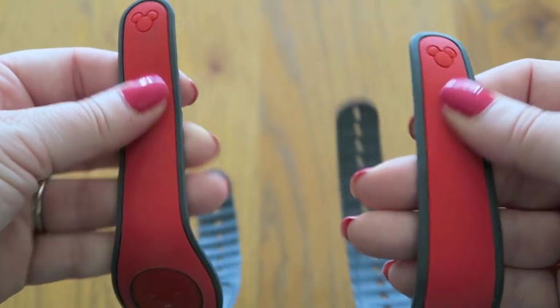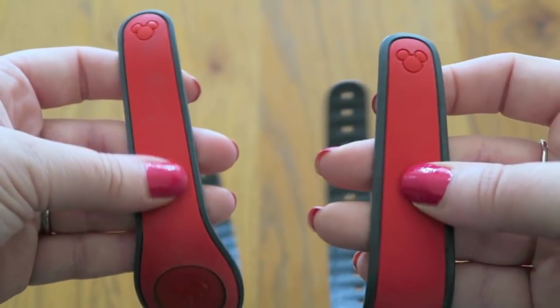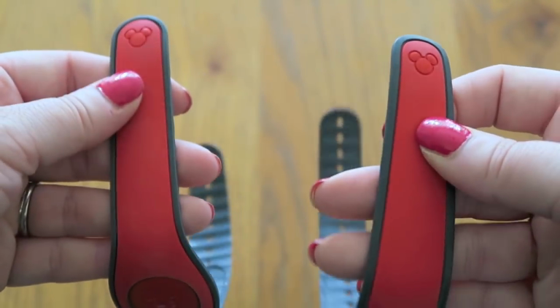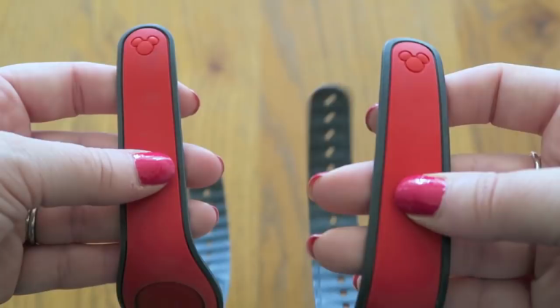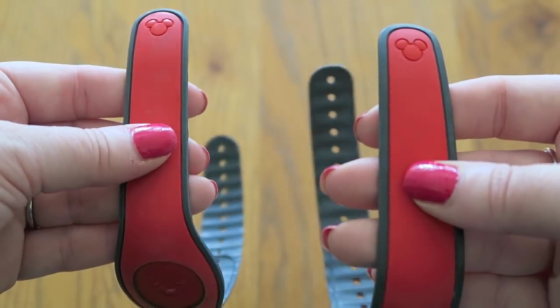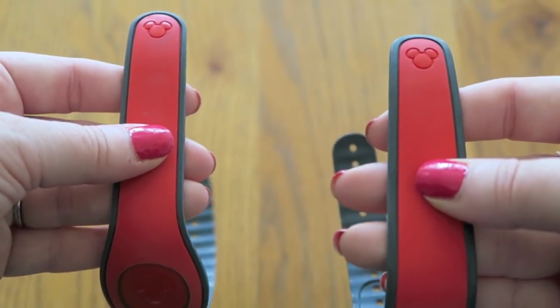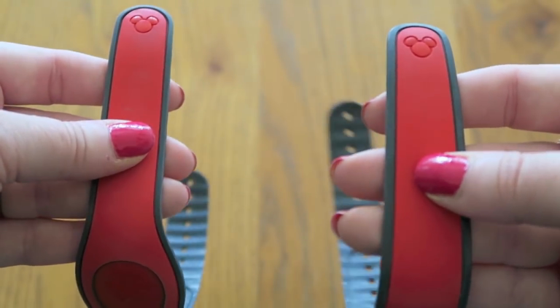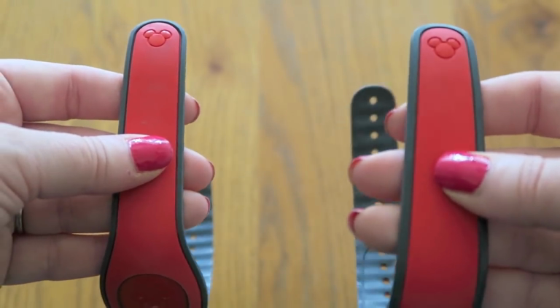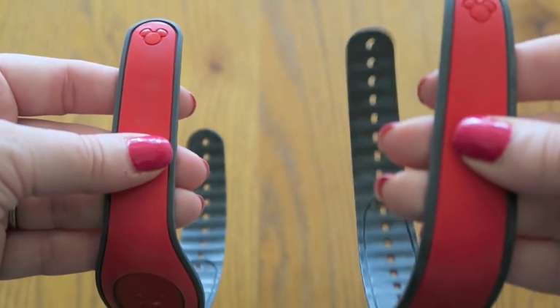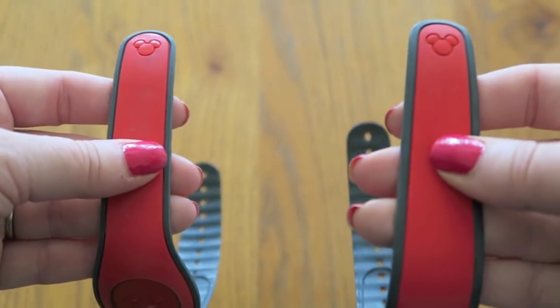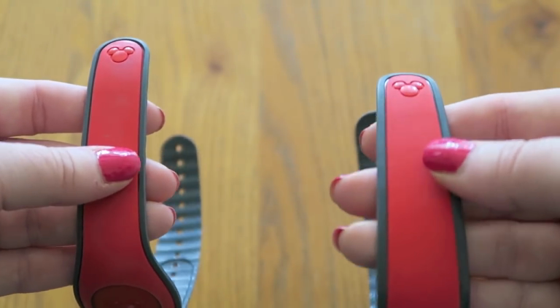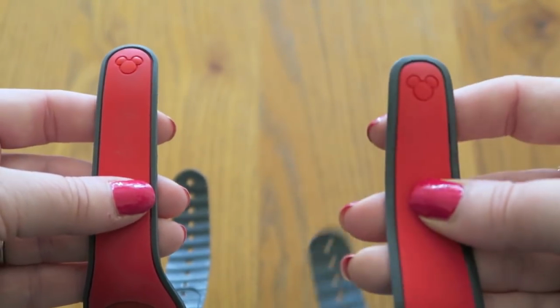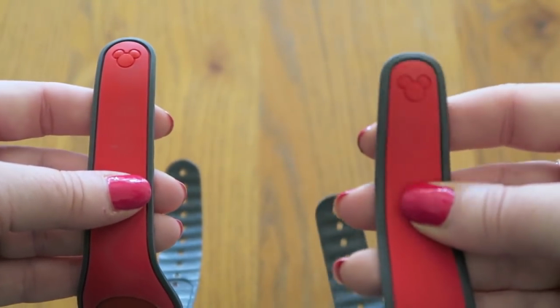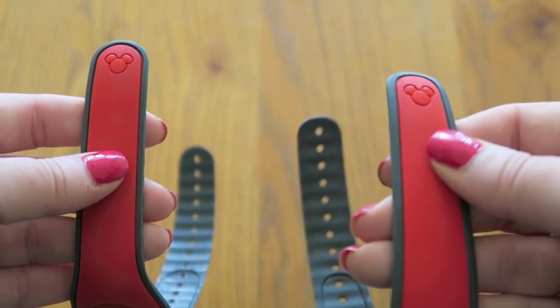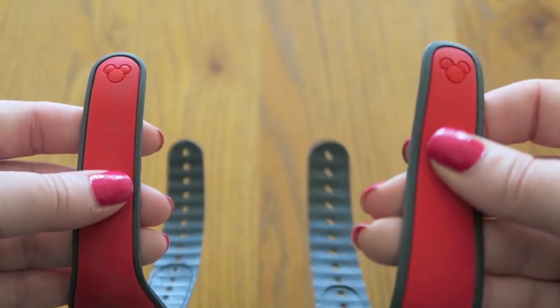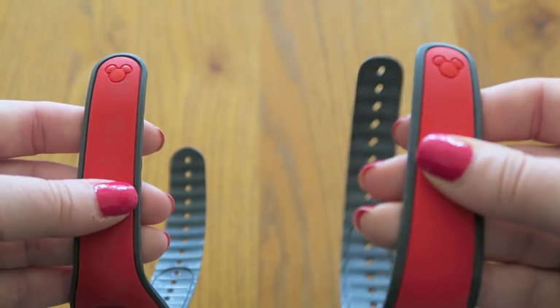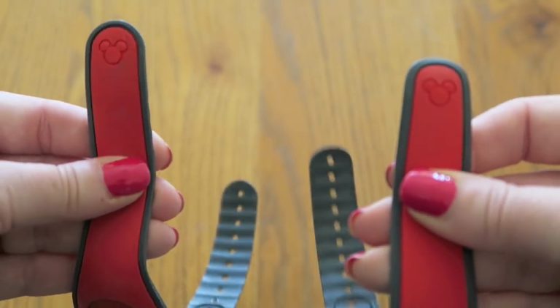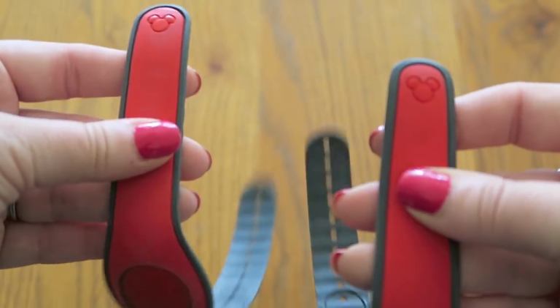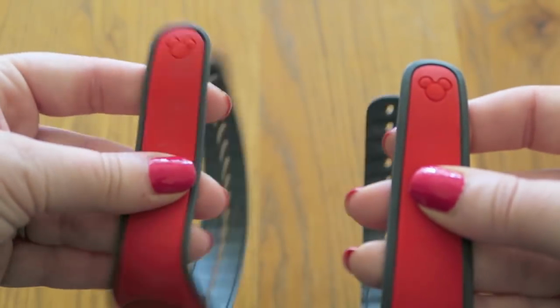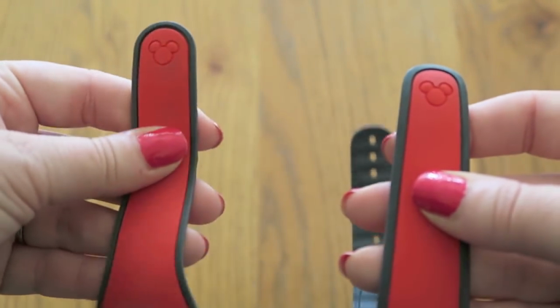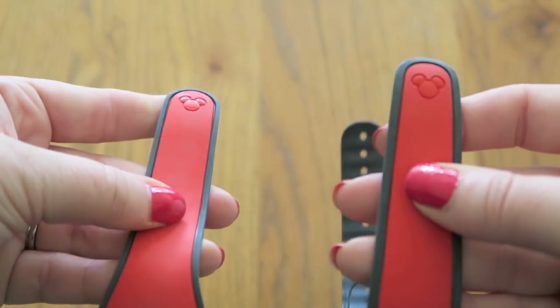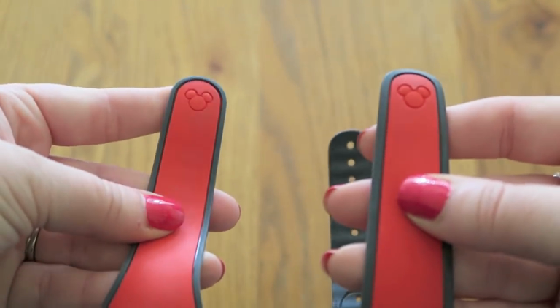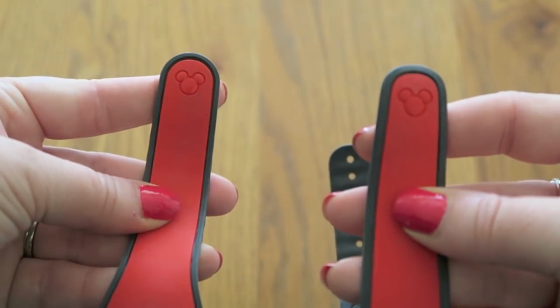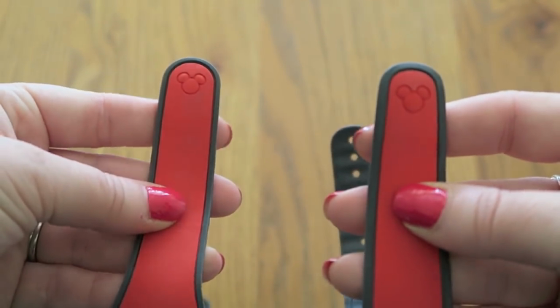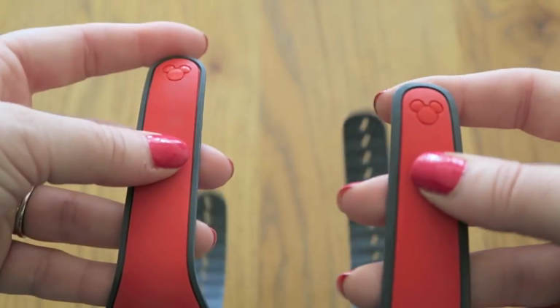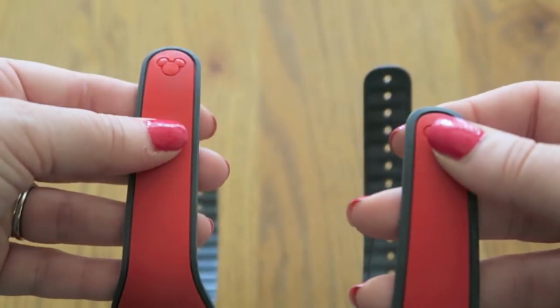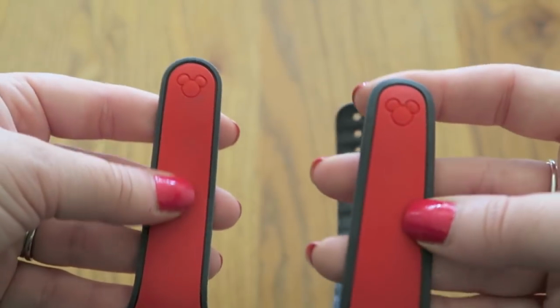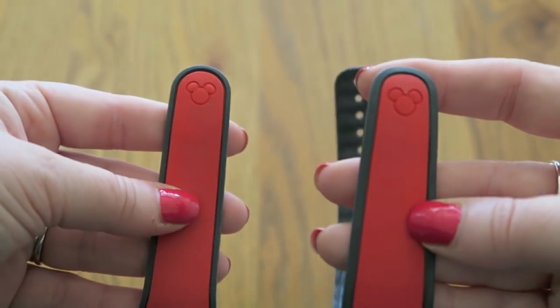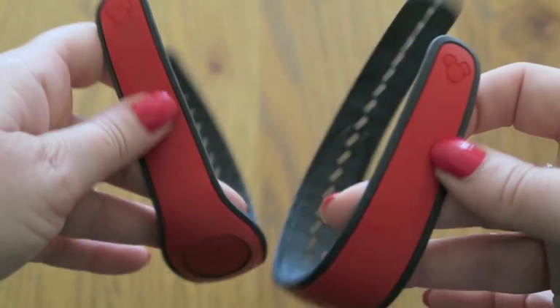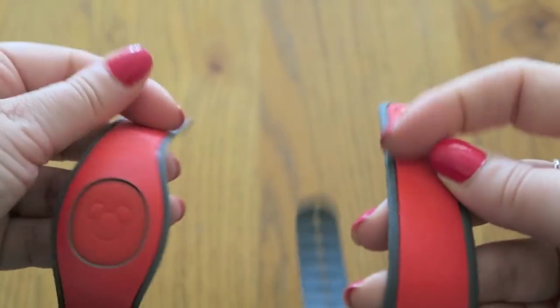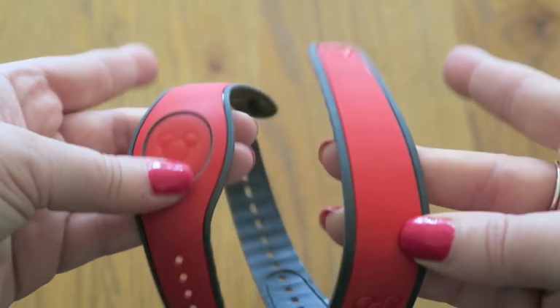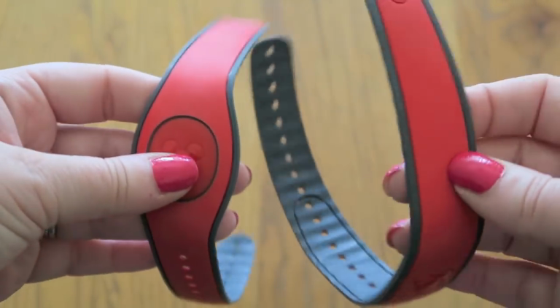The original Magic Bands were very, very thick-feeling. This is actually the second version, so they did bring out a thinner band. This one feels slightly thinner again though, I would say, but other than that they're very similar all the way down the actual band.